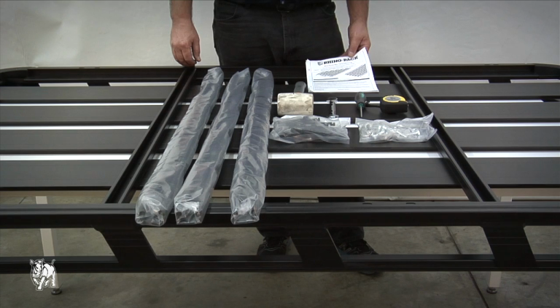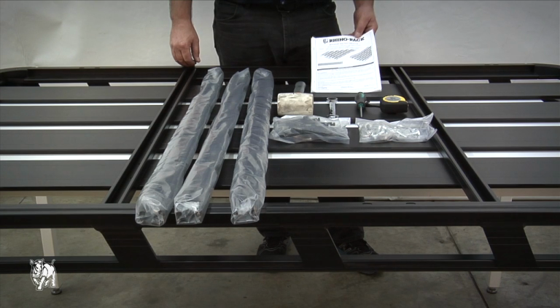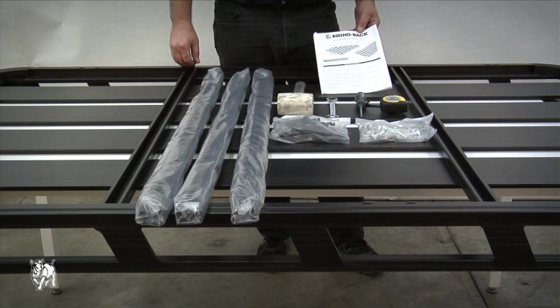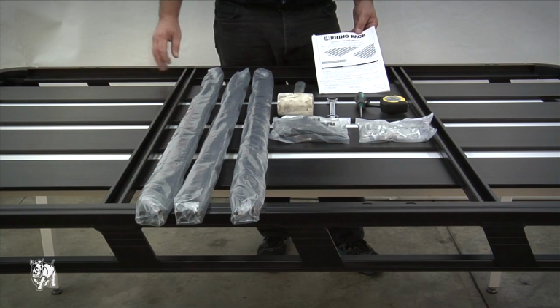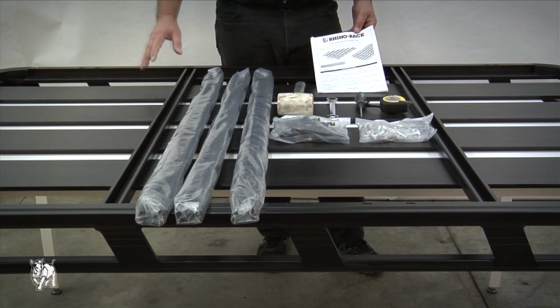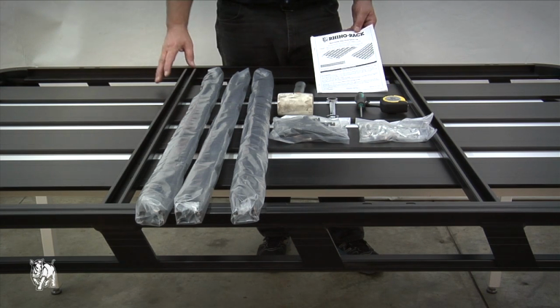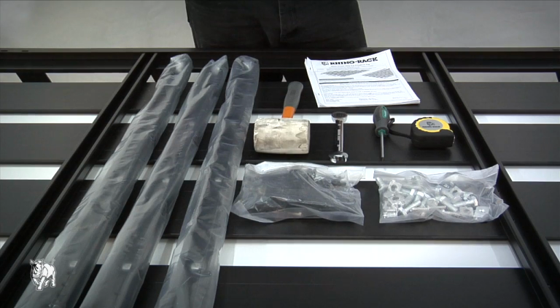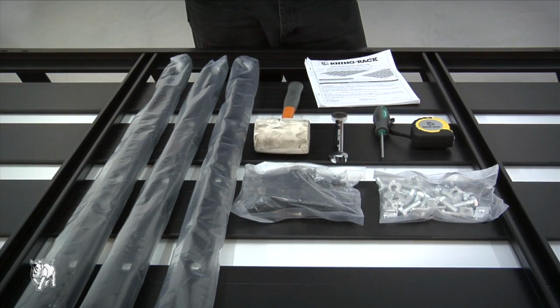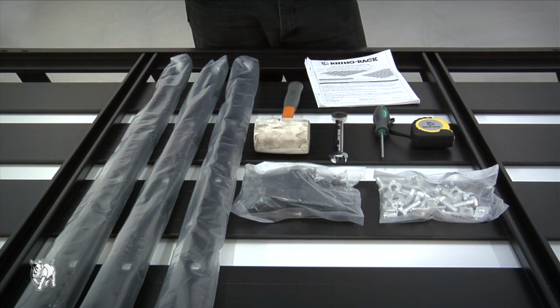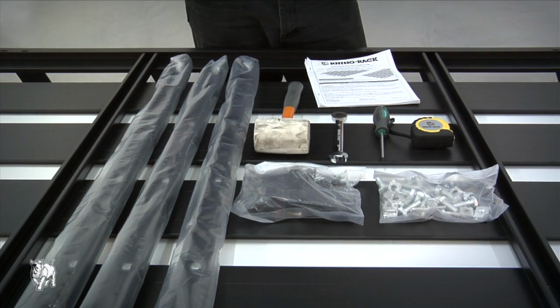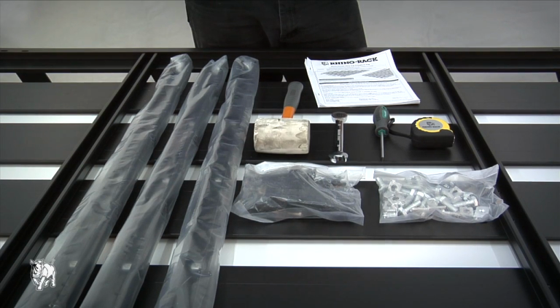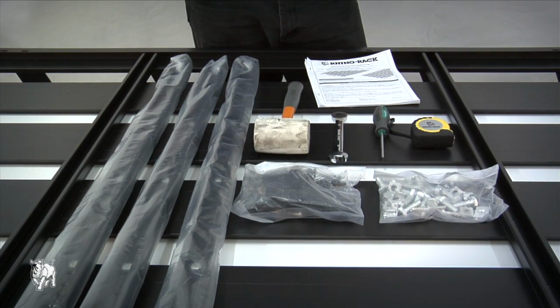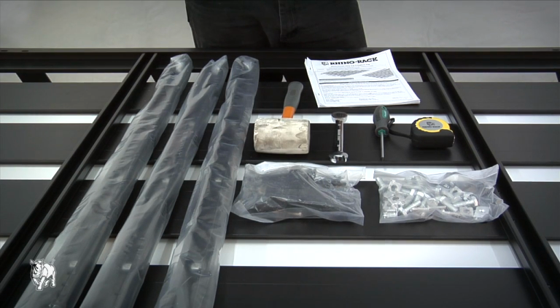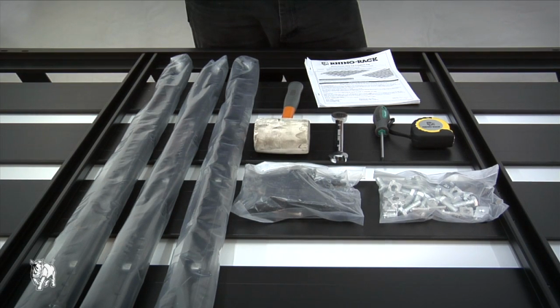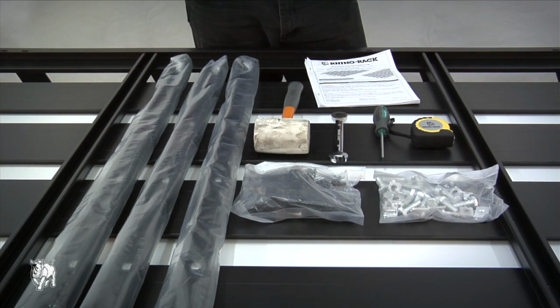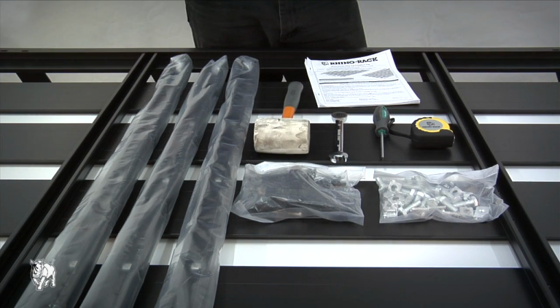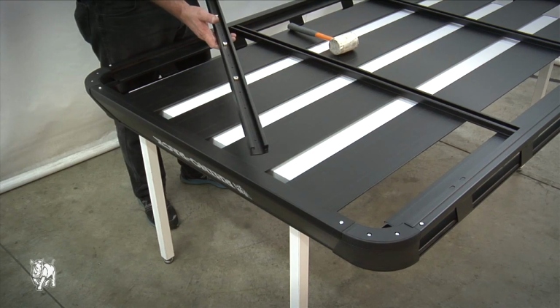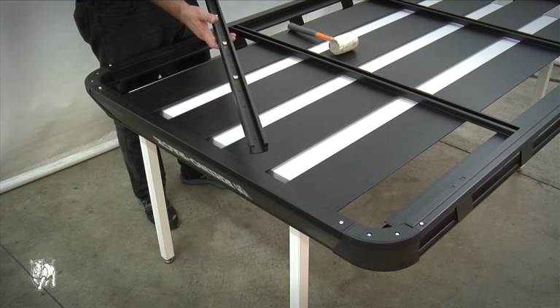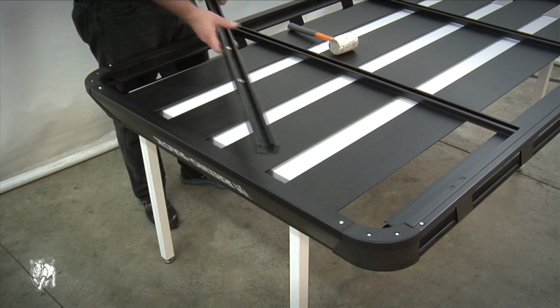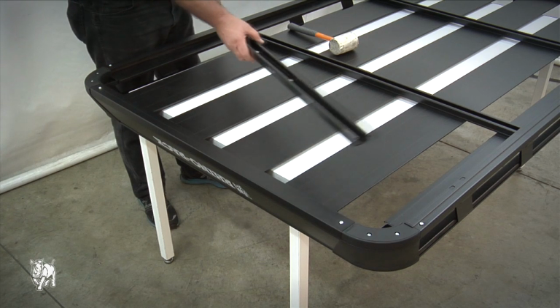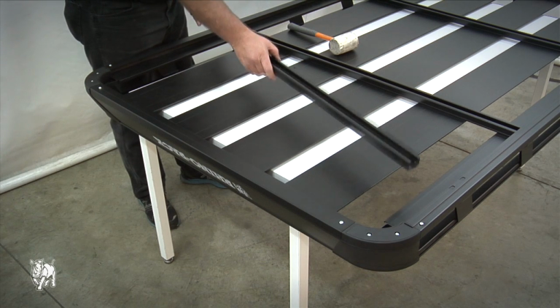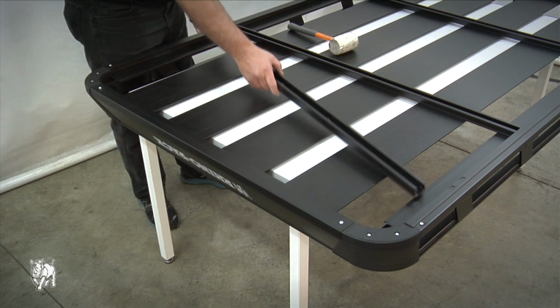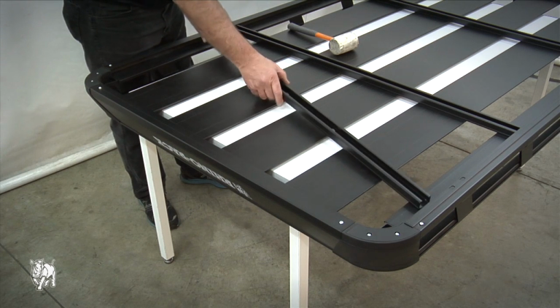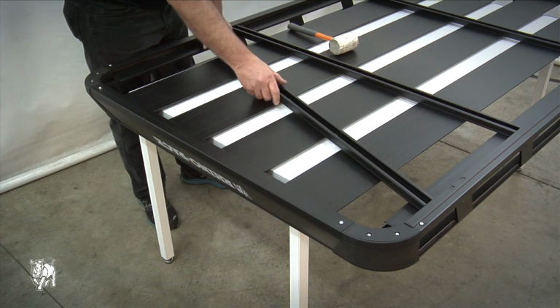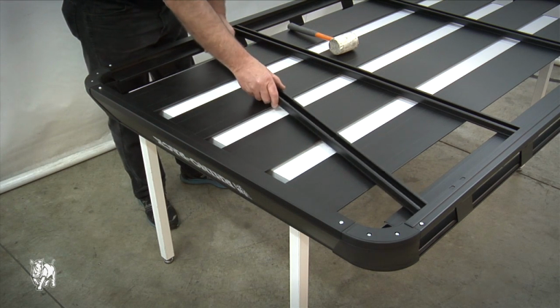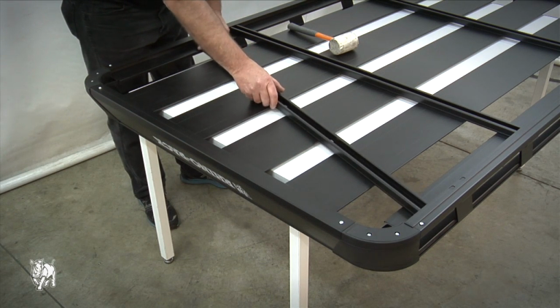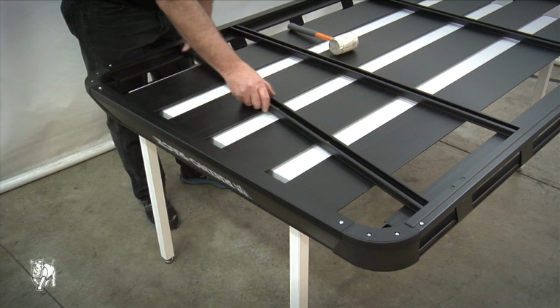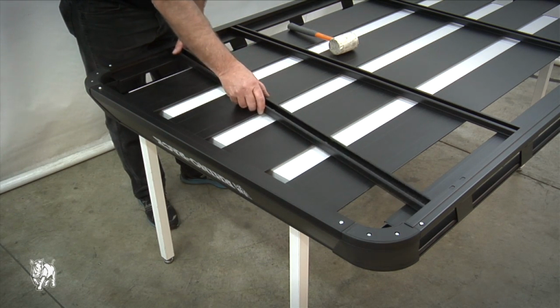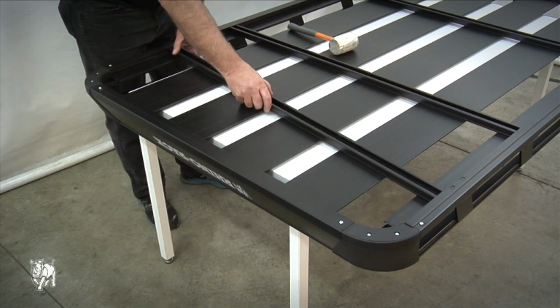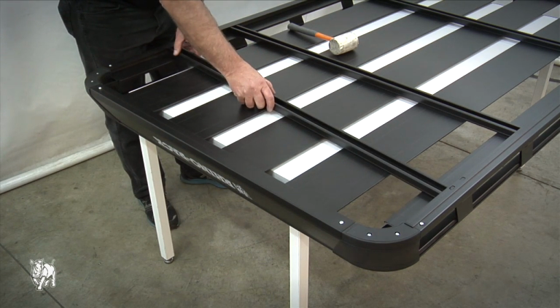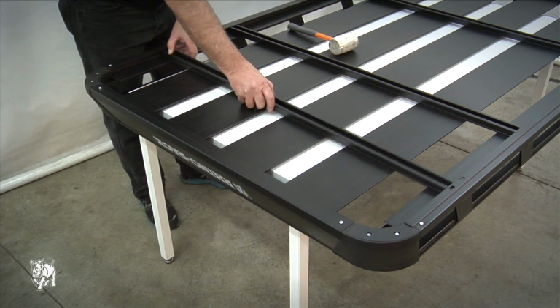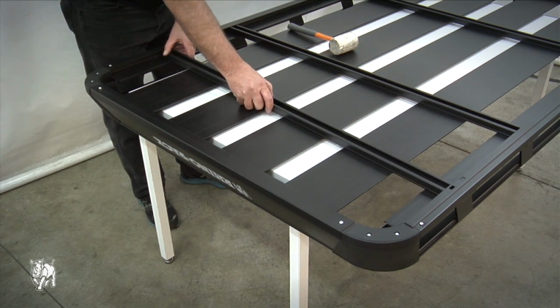Please check the fitting instruction part list to make sure you have all the components. Lay the tray upside down on your work area, being careful not to scratch the tray finish.